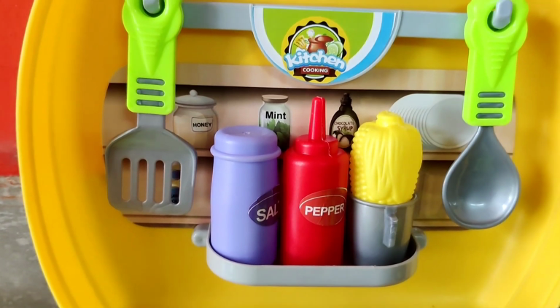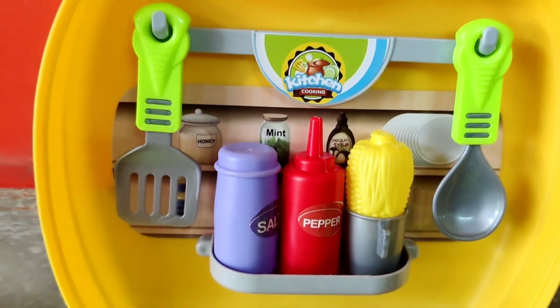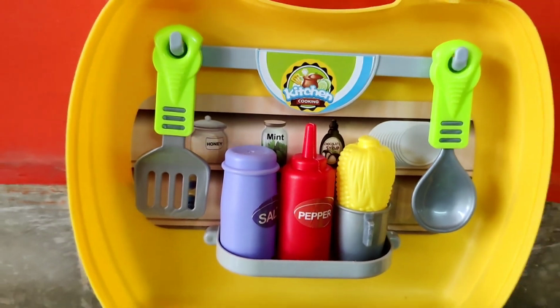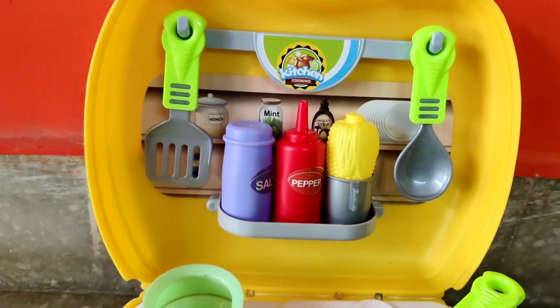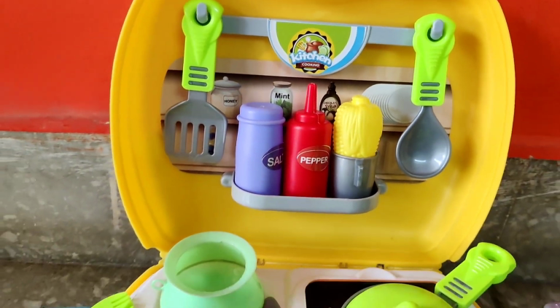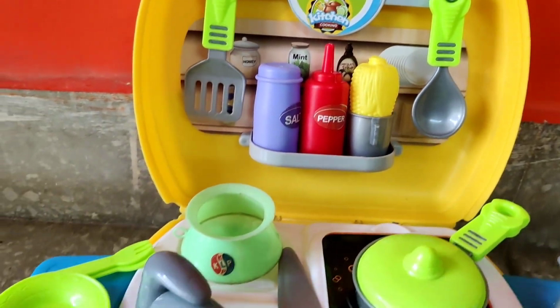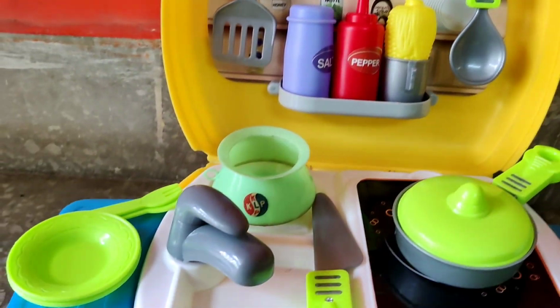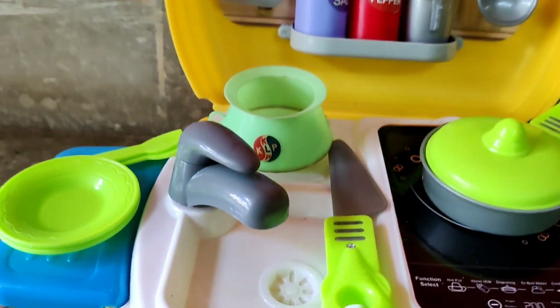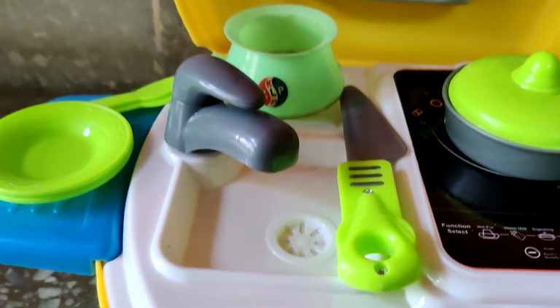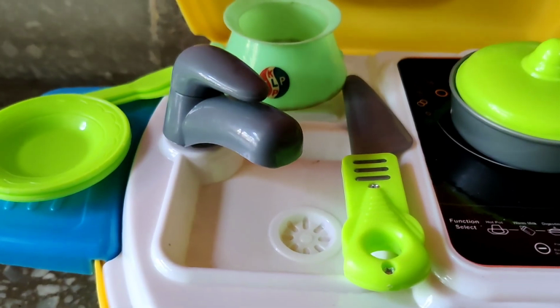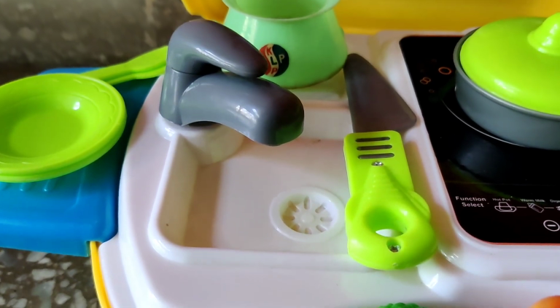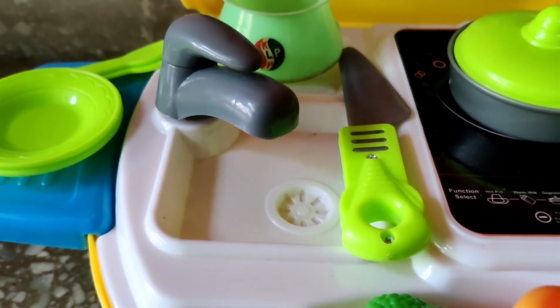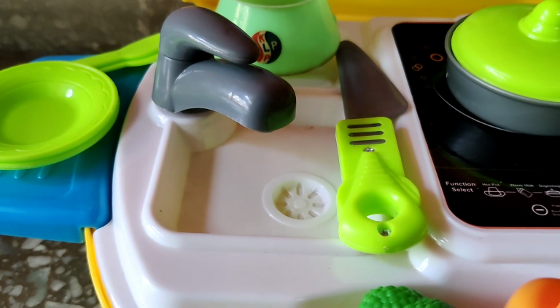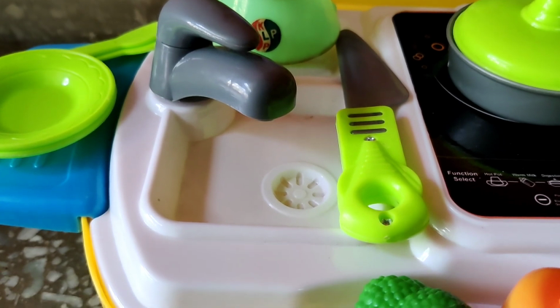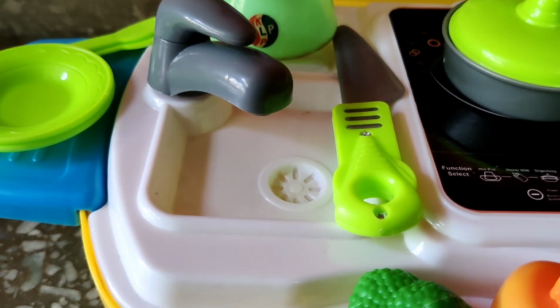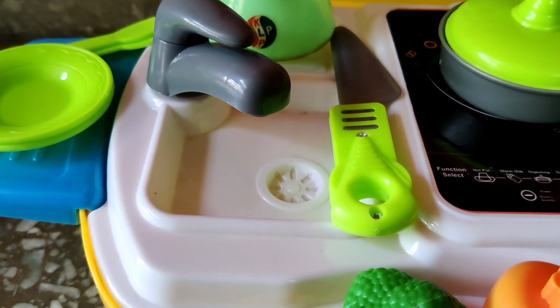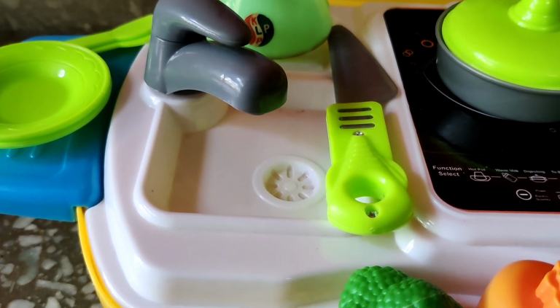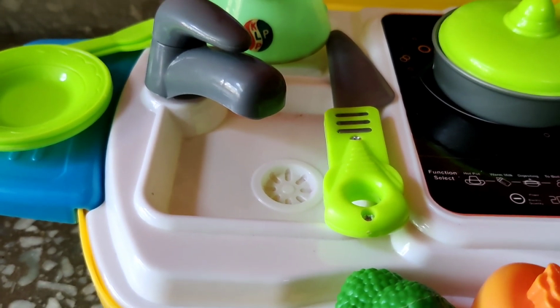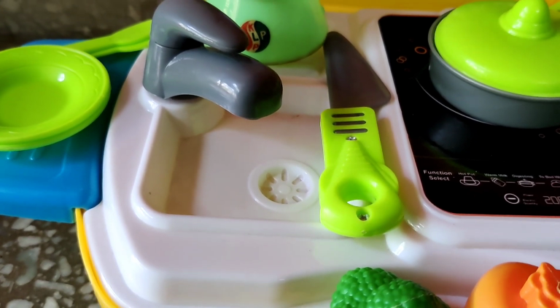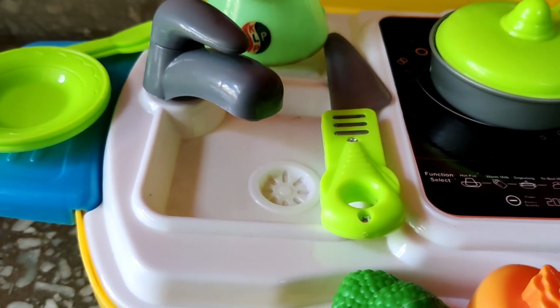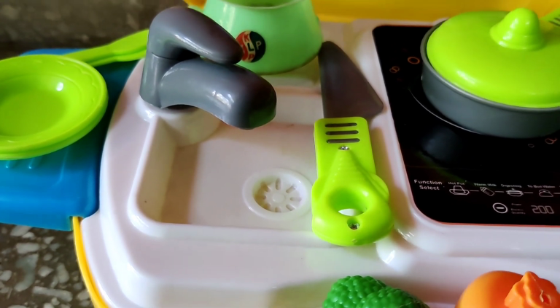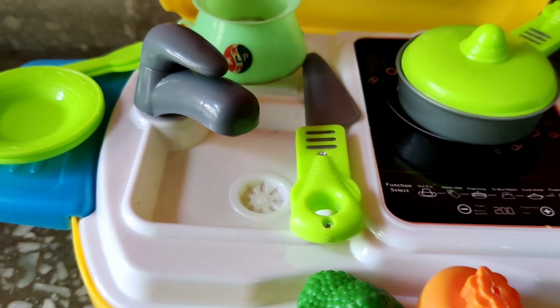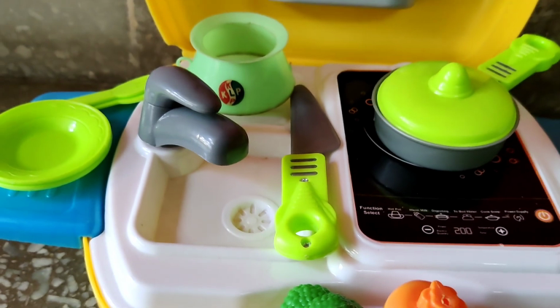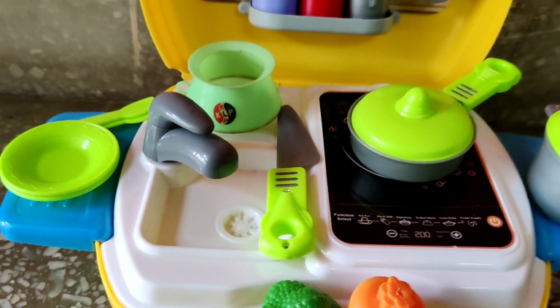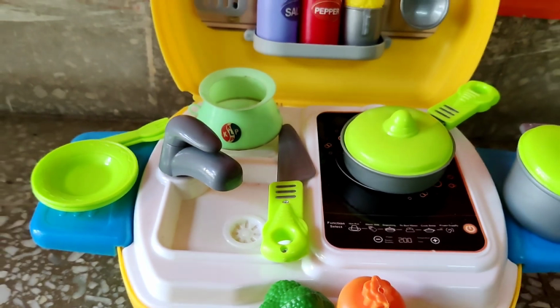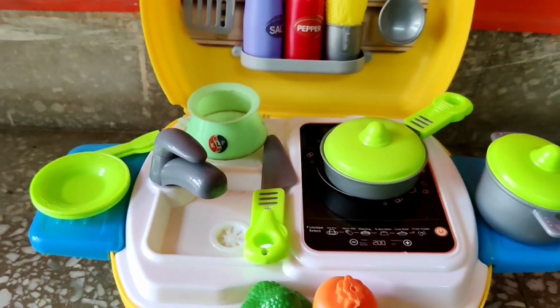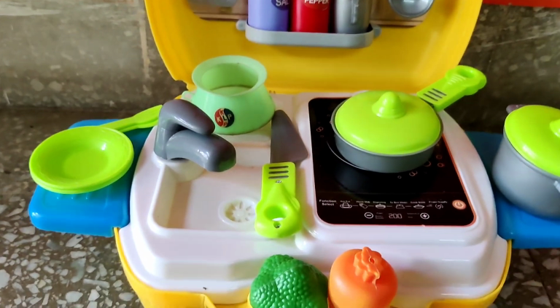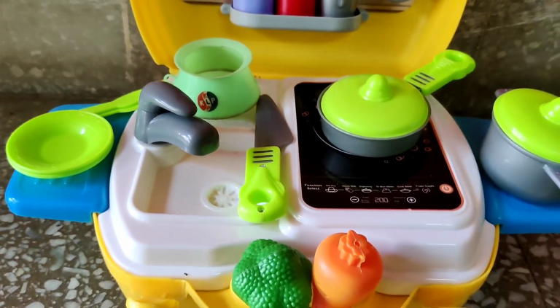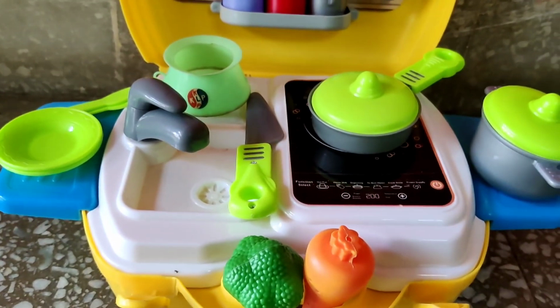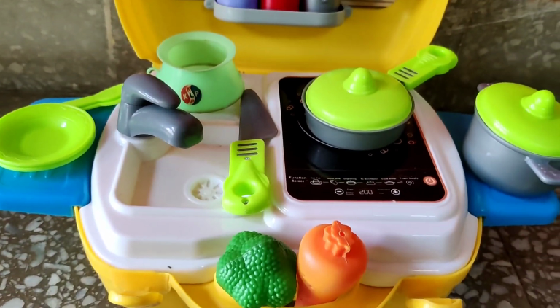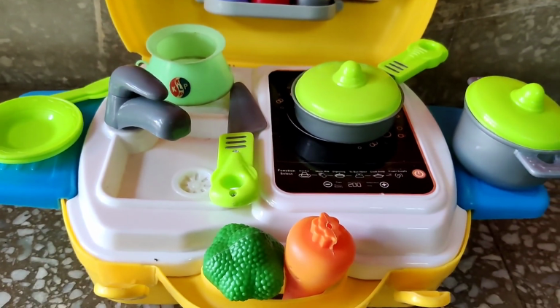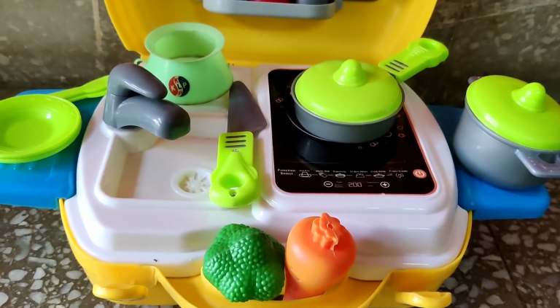And some spoons, ladles, we have a glass, and yes, we have an exclusive wash basin. This is so, so good — to wash veggies and our plates. This is so much fun.